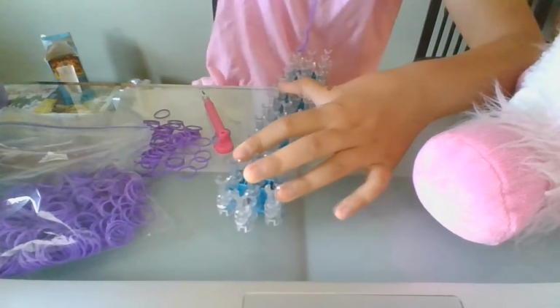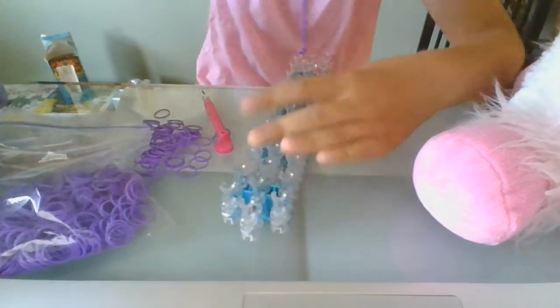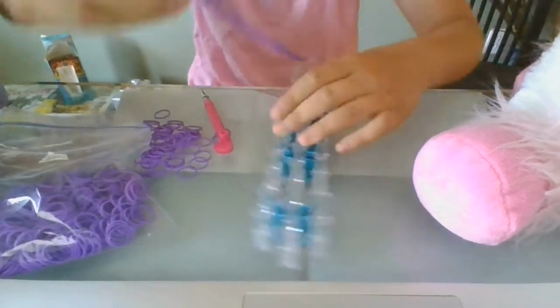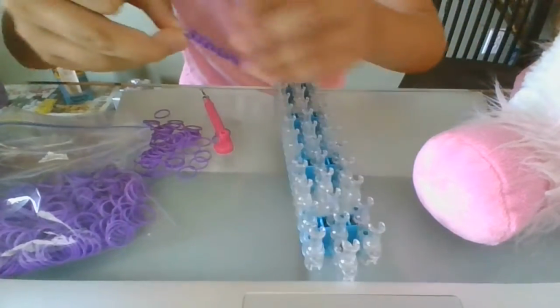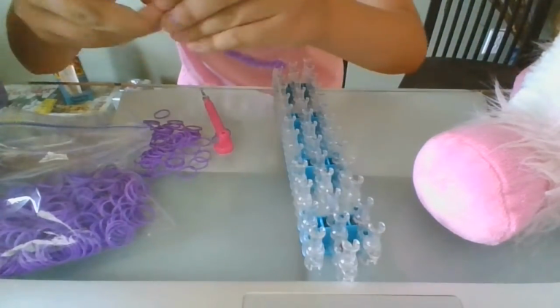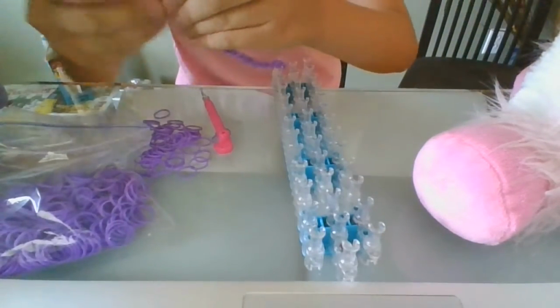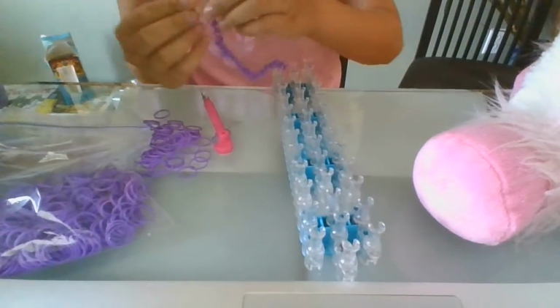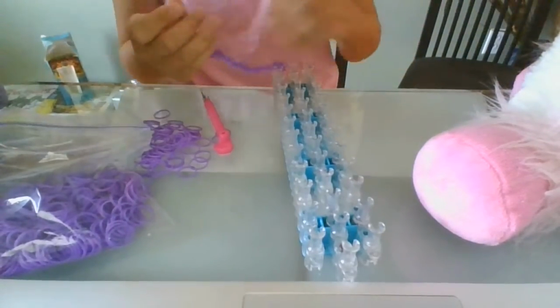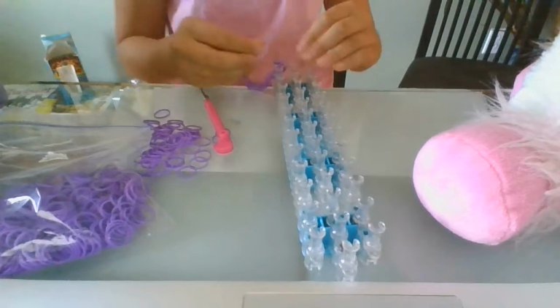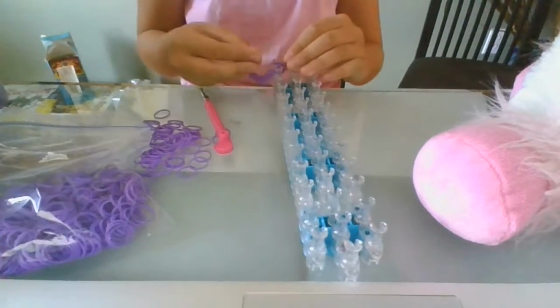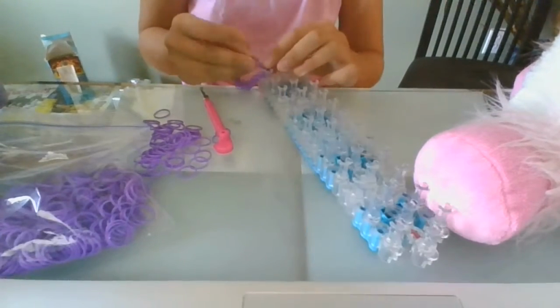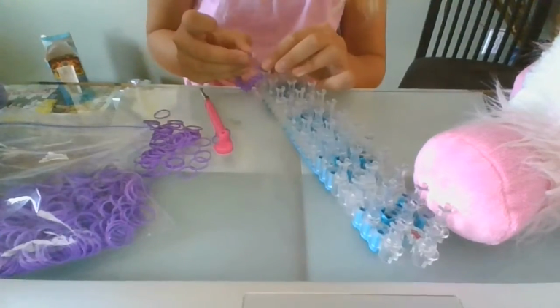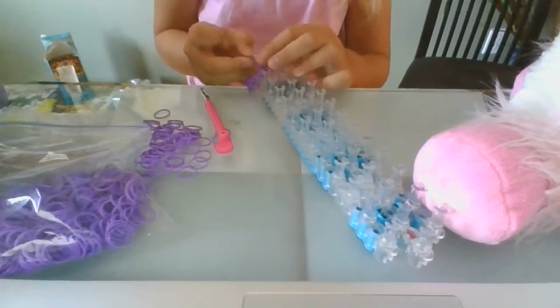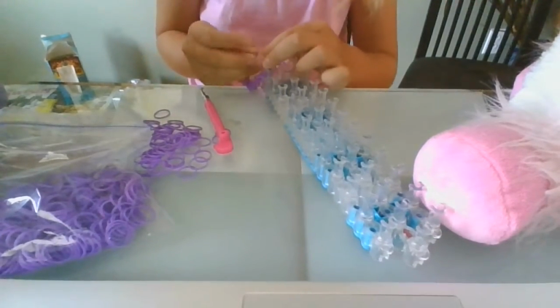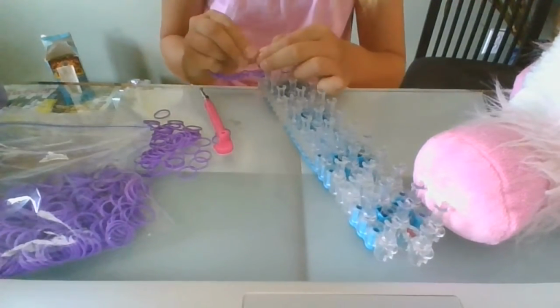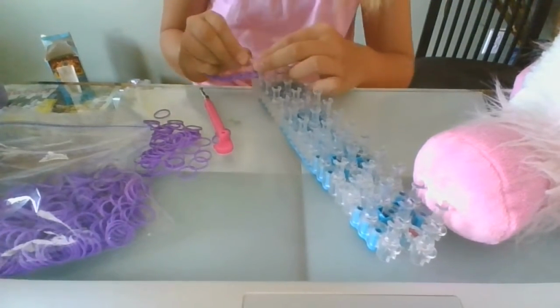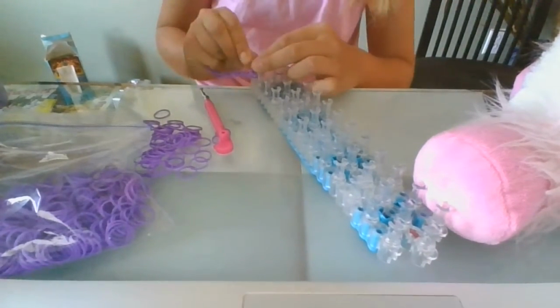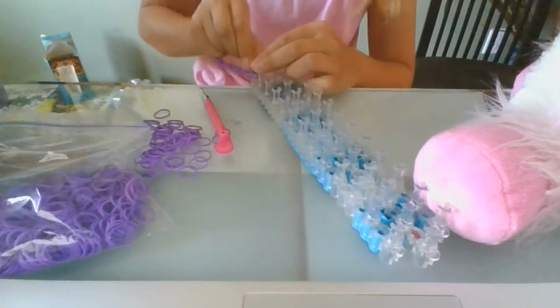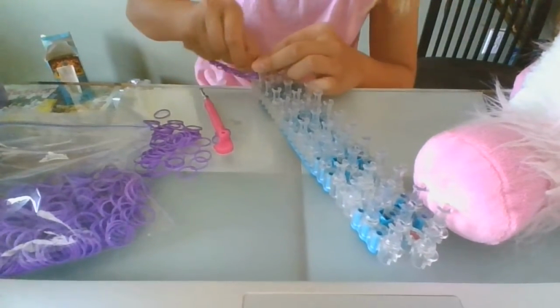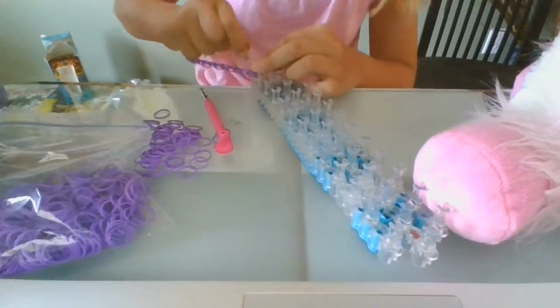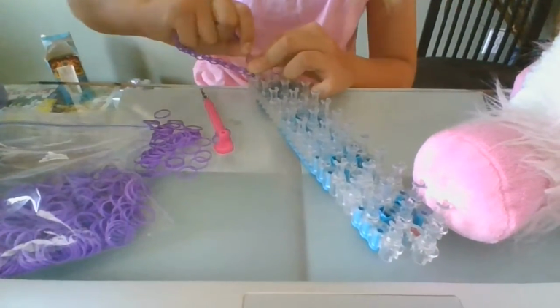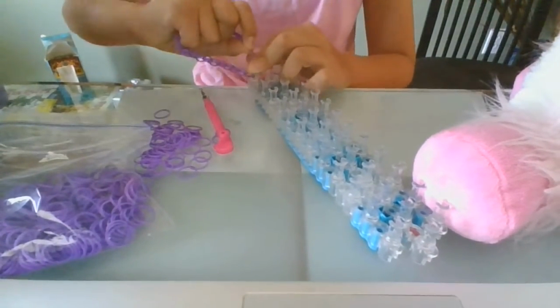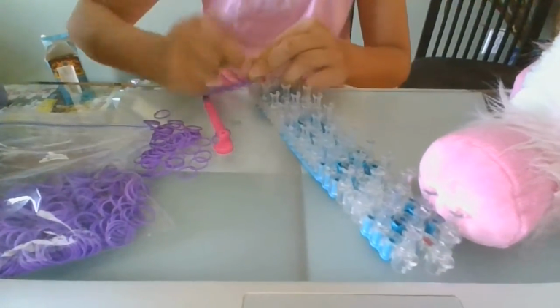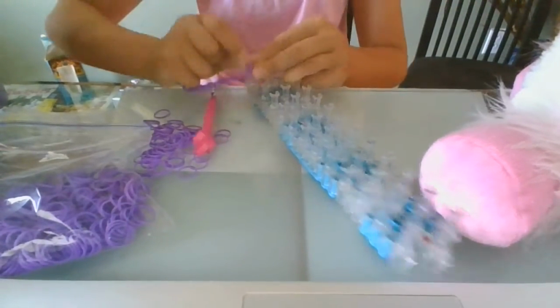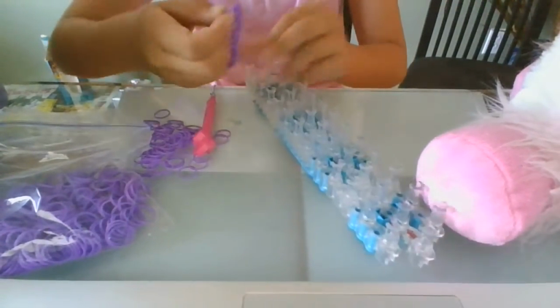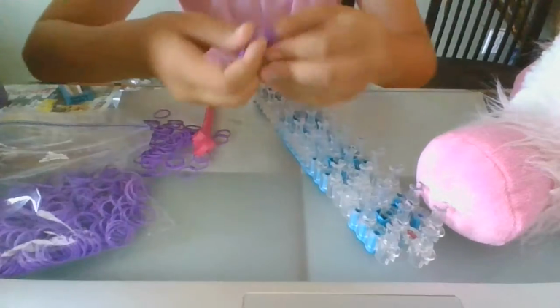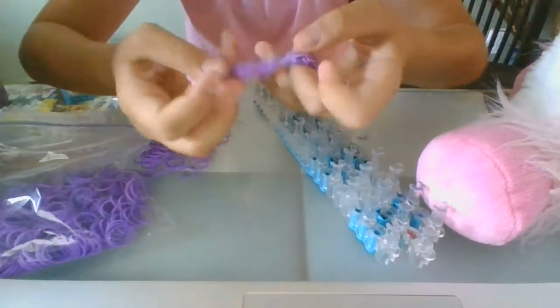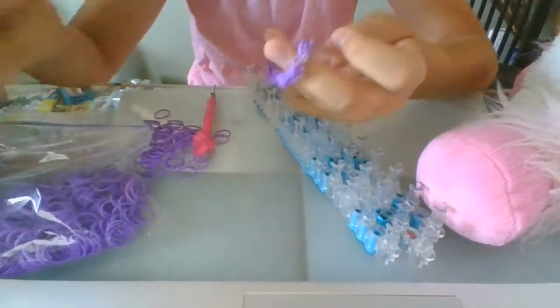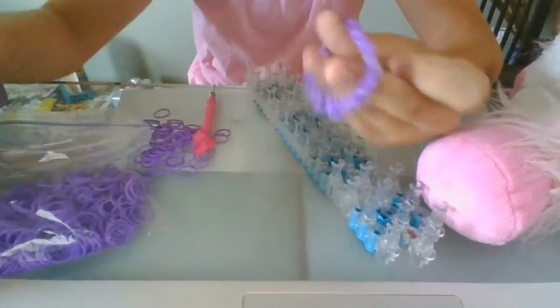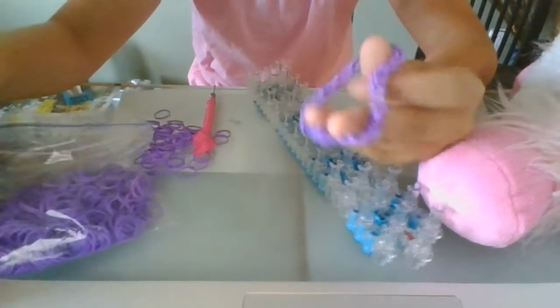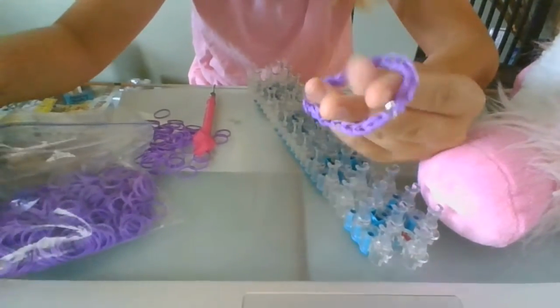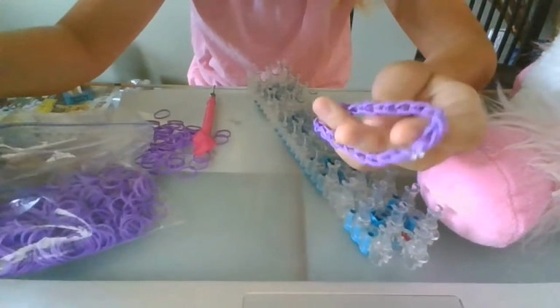When you get to the very bottom, you hook that one. And then — great work, you've made a bracelet!